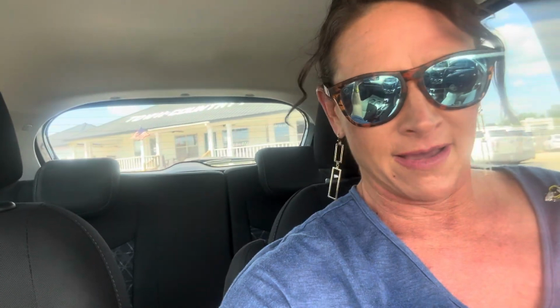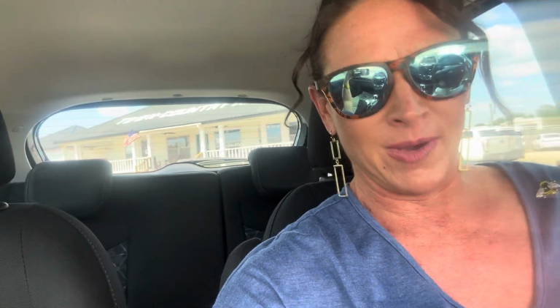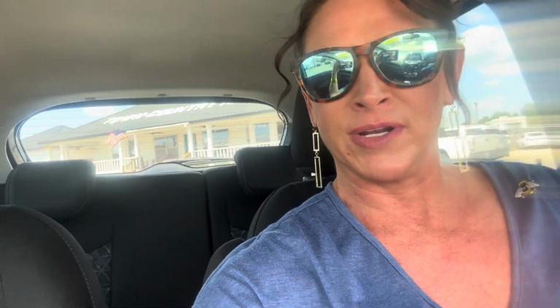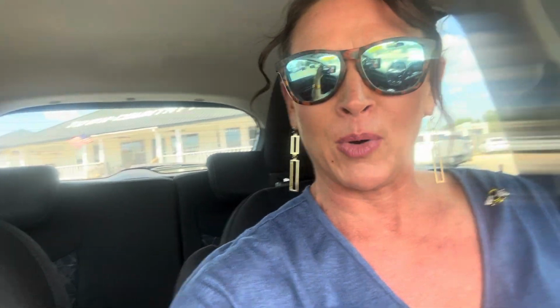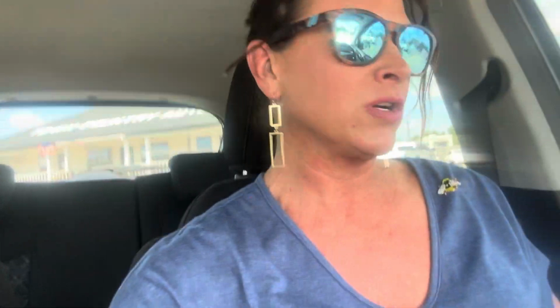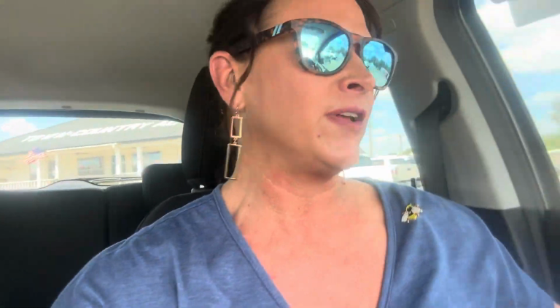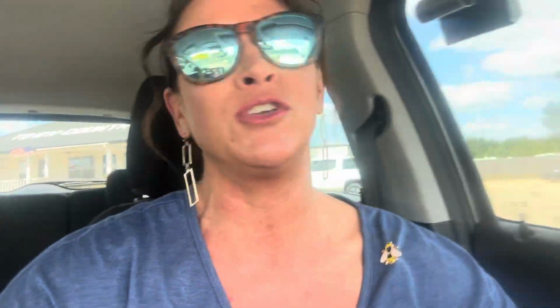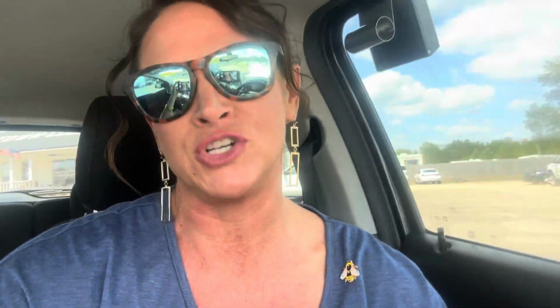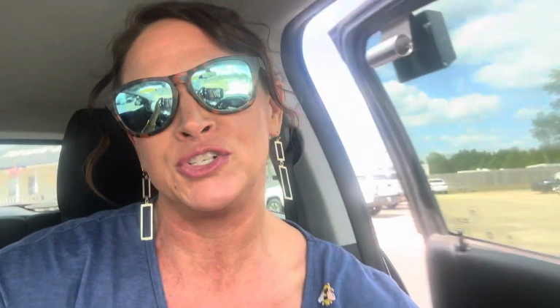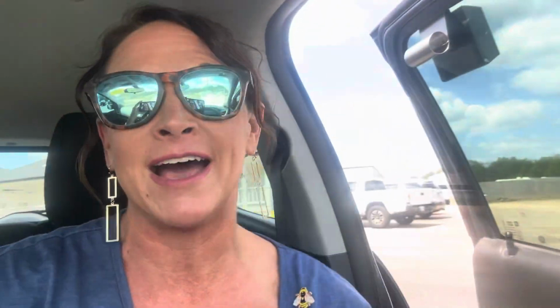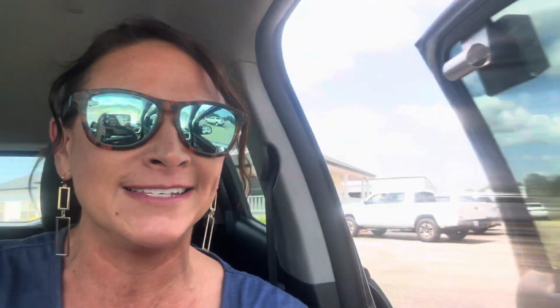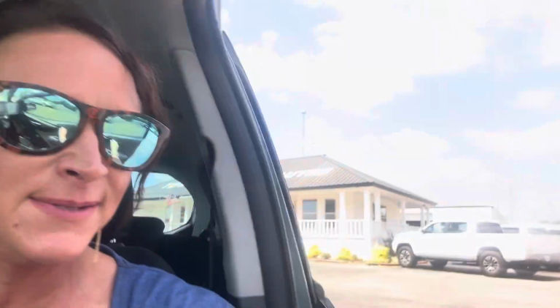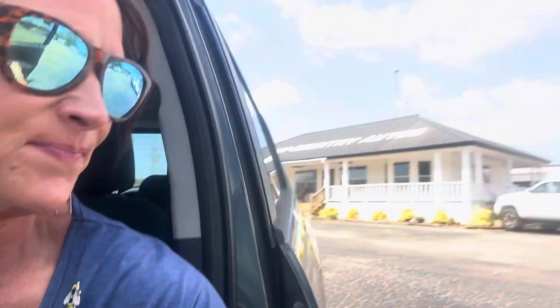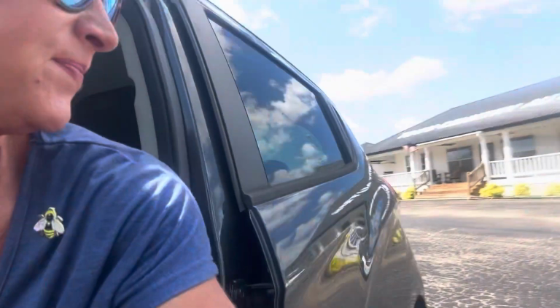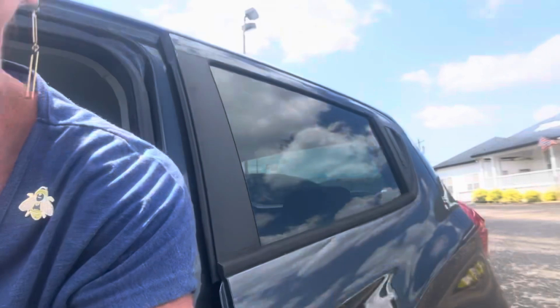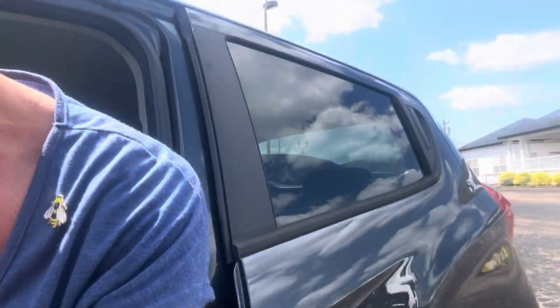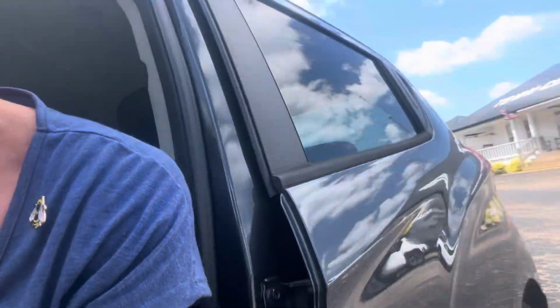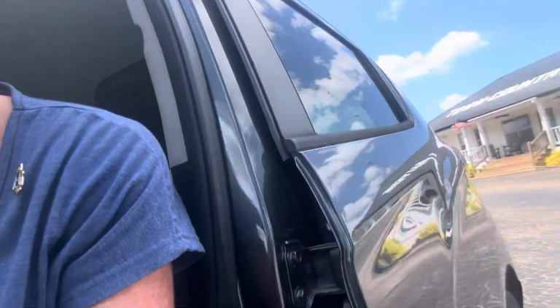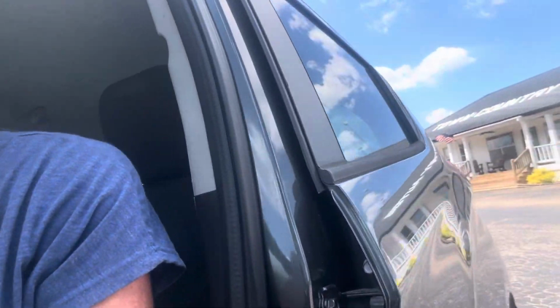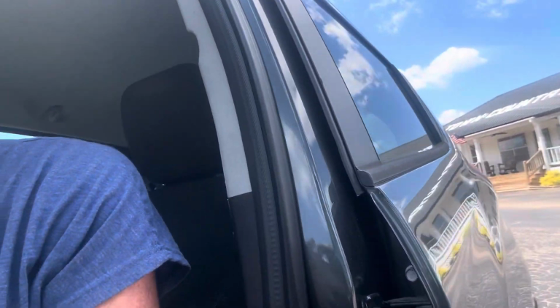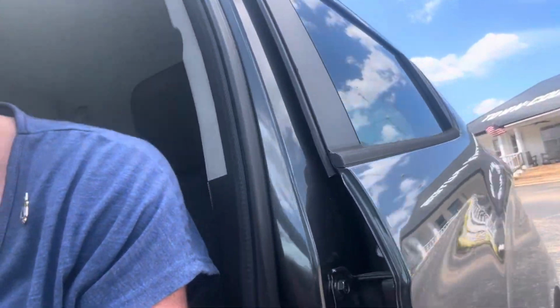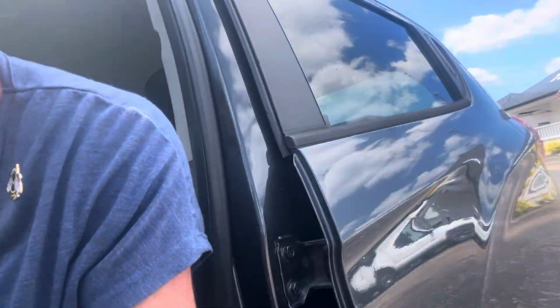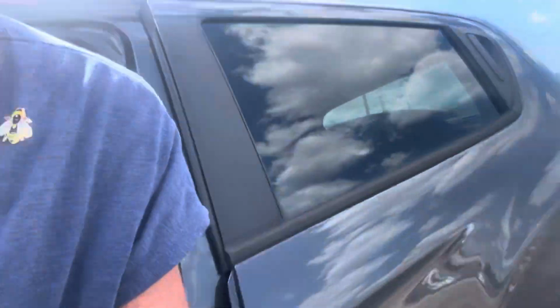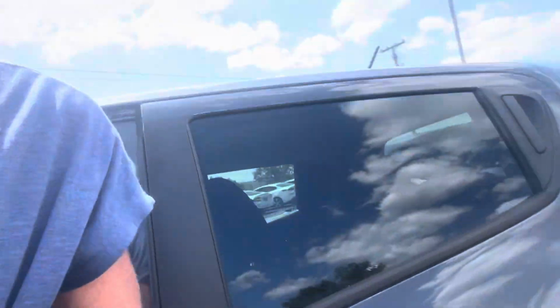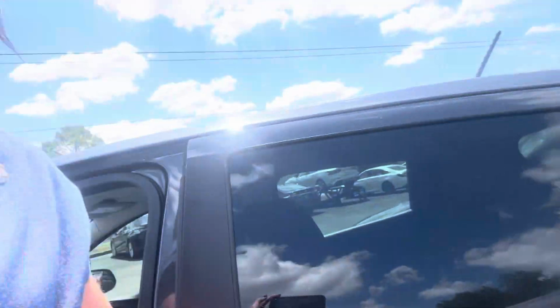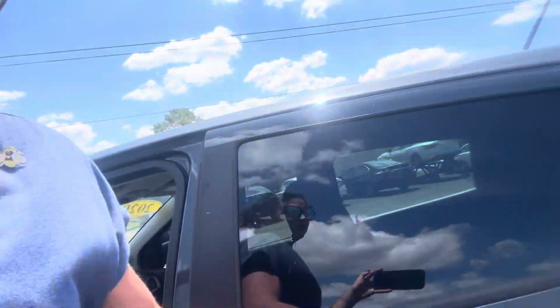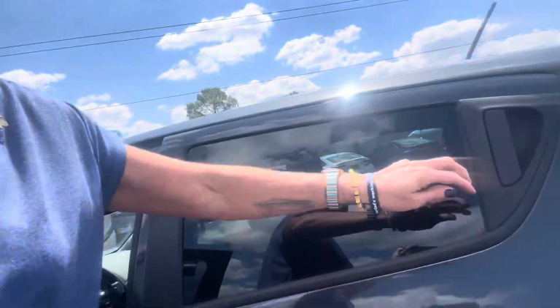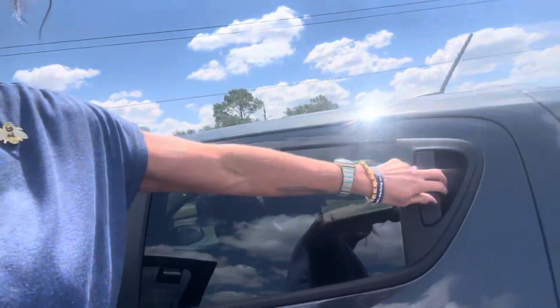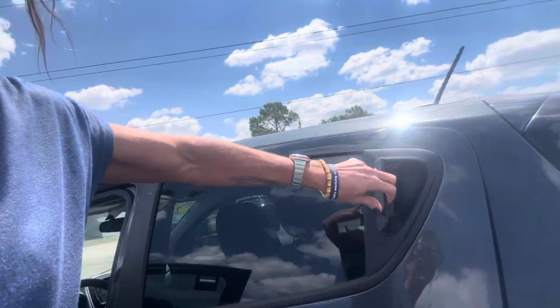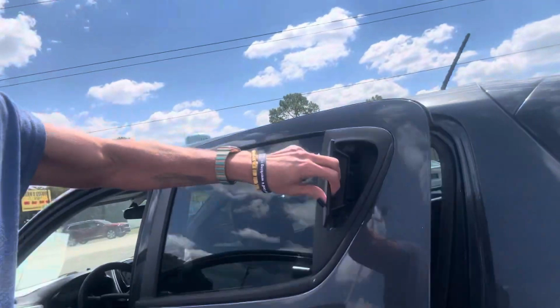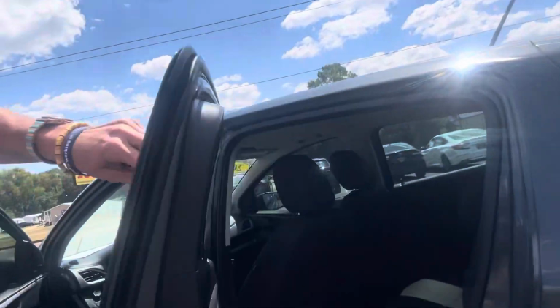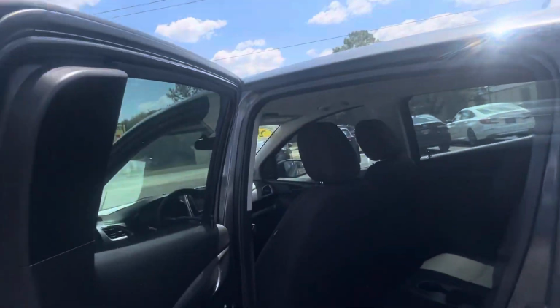You have your different ports down there so you can charge your devices. This vehicle has just over 68,000 miles right now.